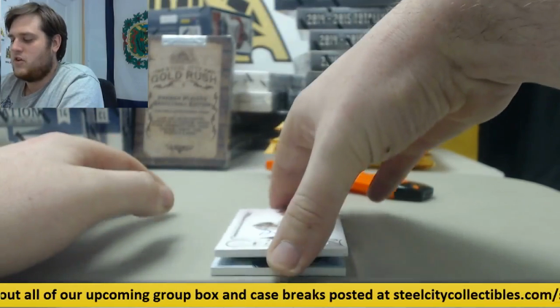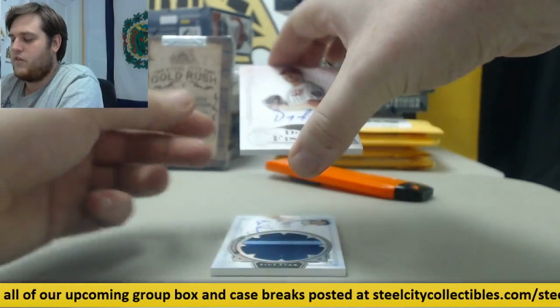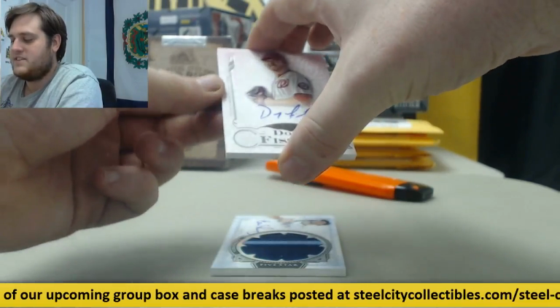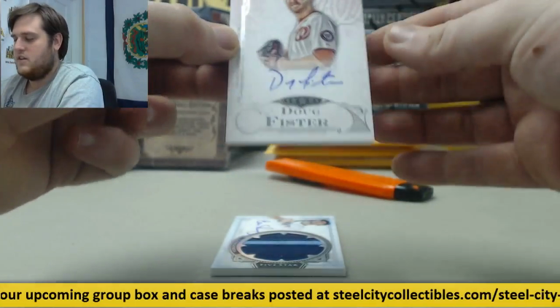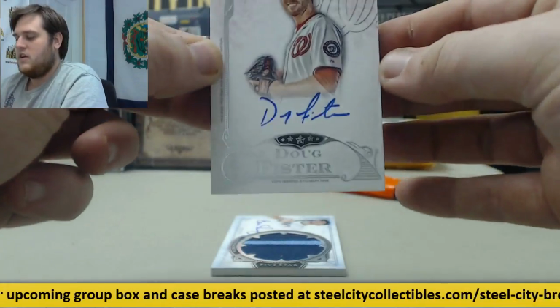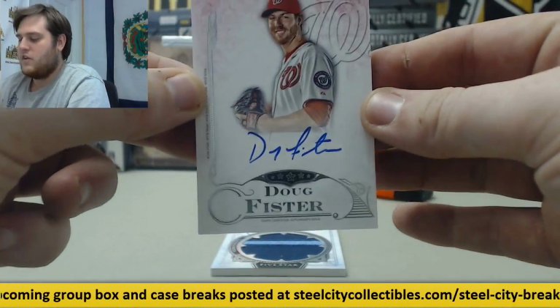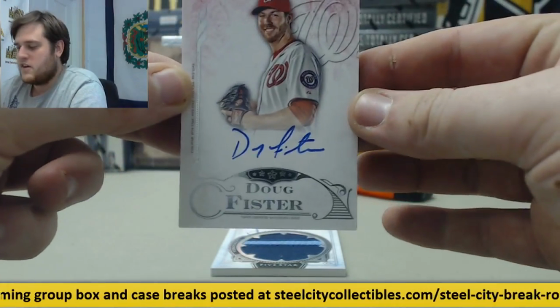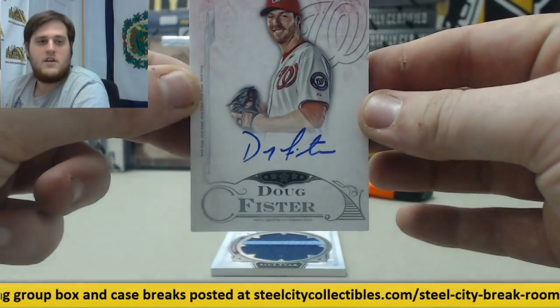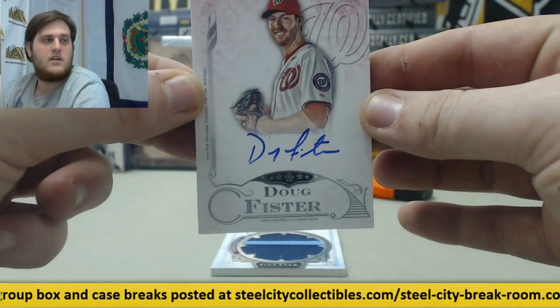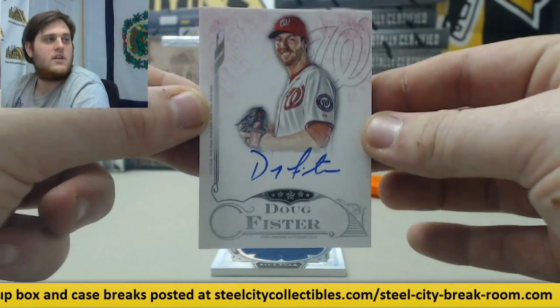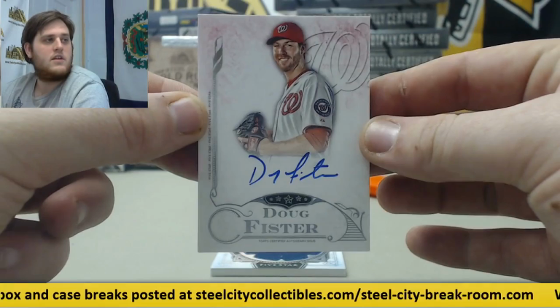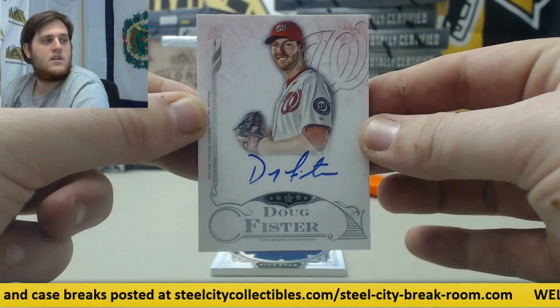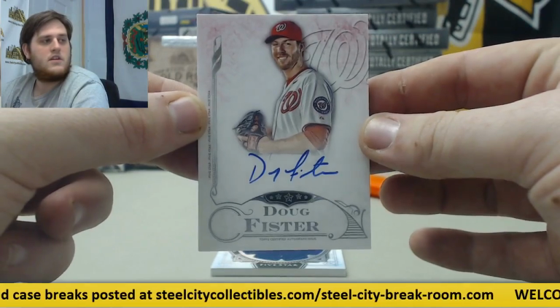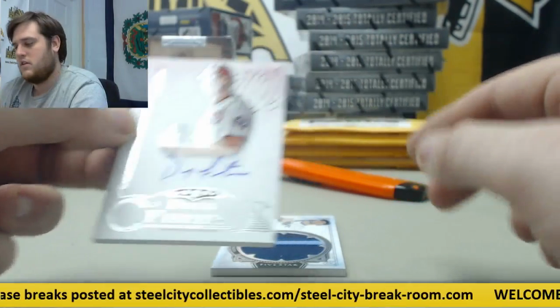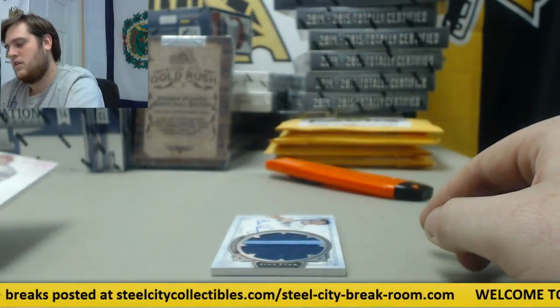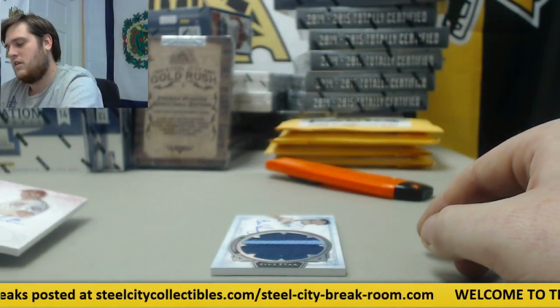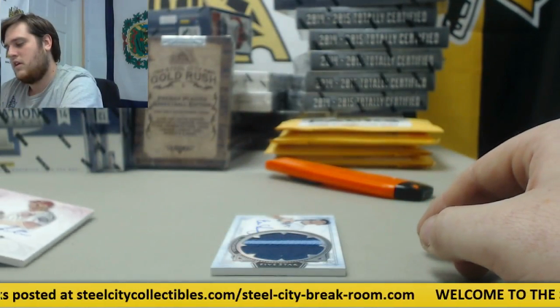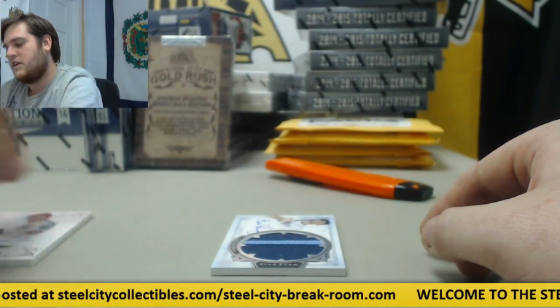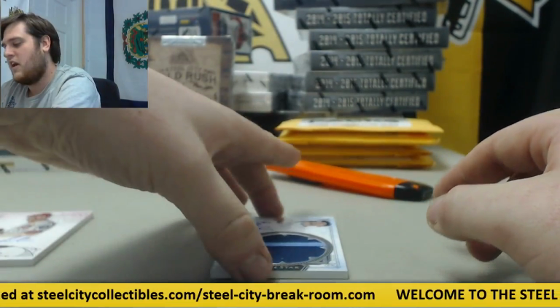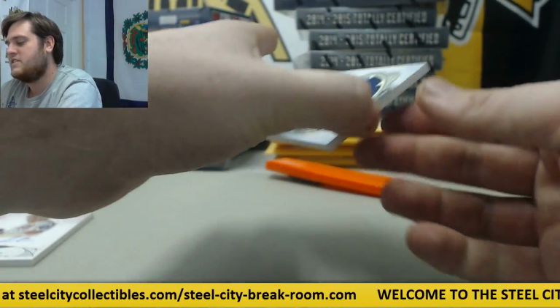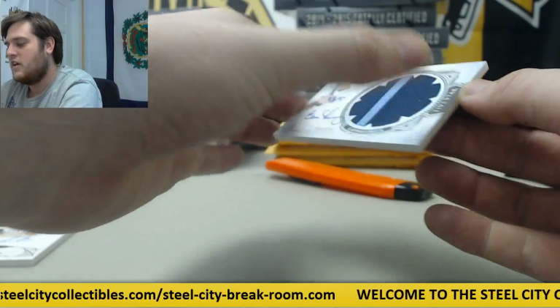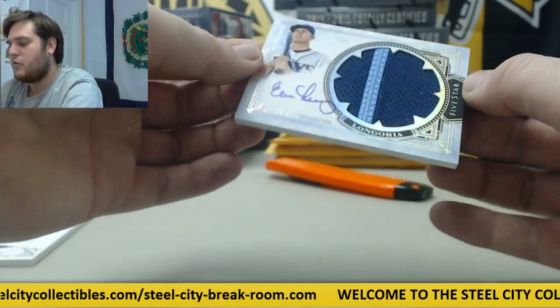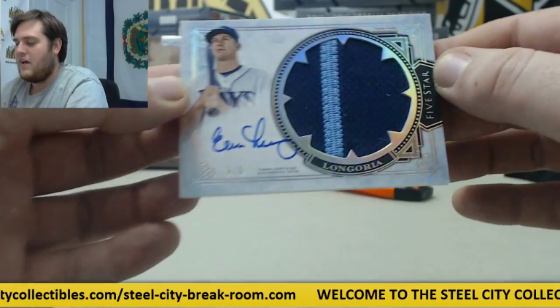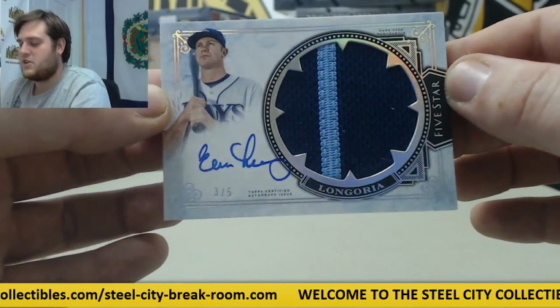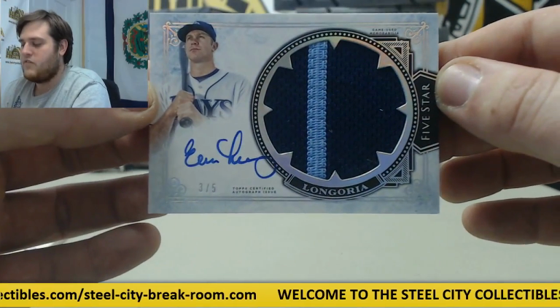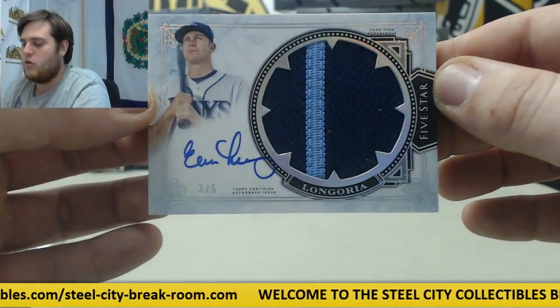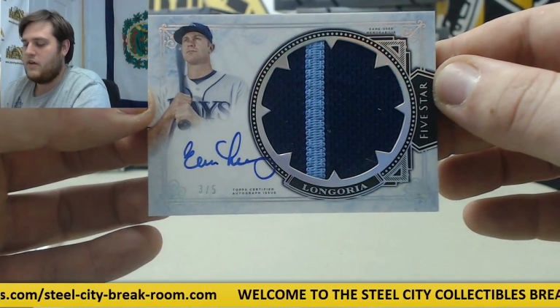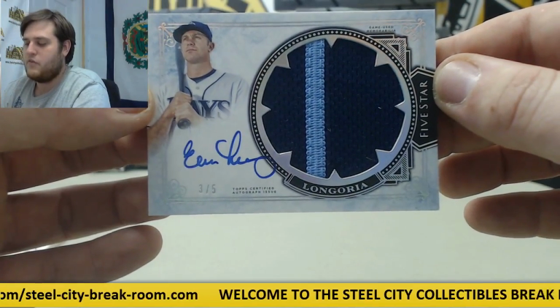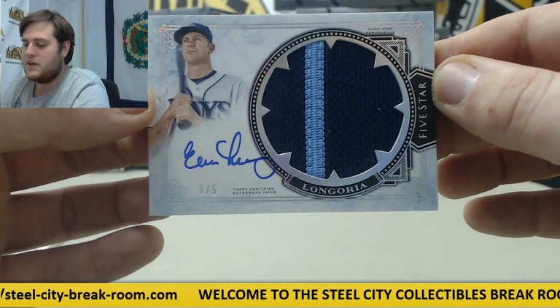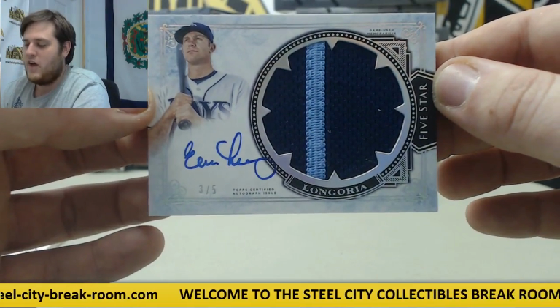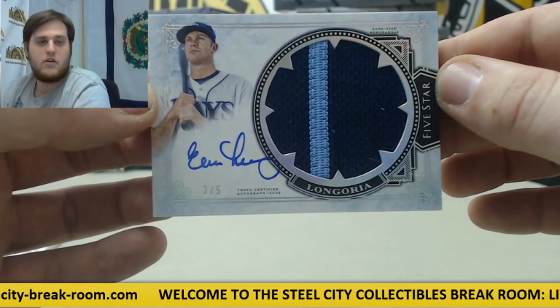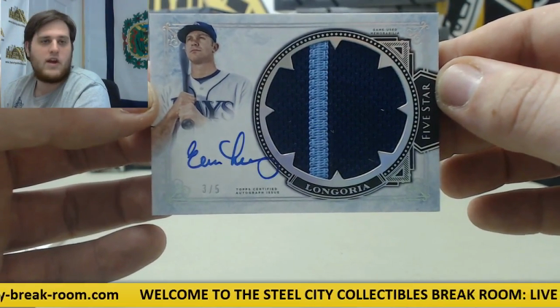Starting off, Doug Pfister. Got a nice one right here — yeah, nice hit. 3 of 5 Patch Auto, Evan Longoria. 3 of 5 Patch Auto, Evan Longoria right there.